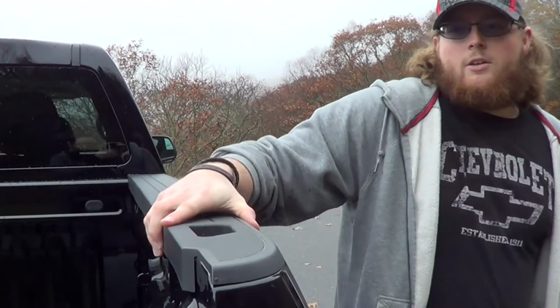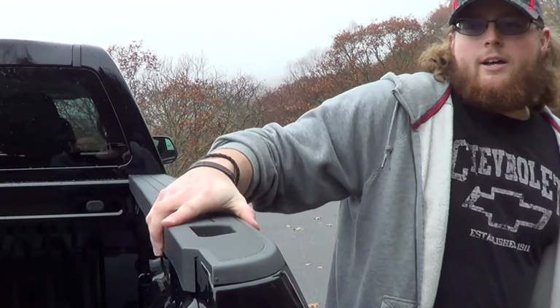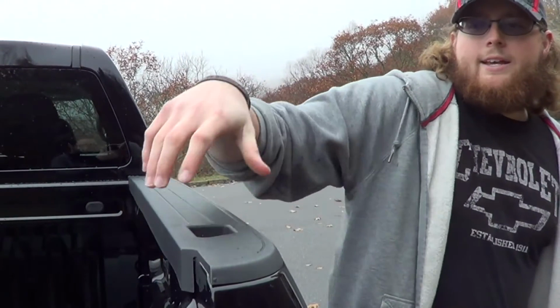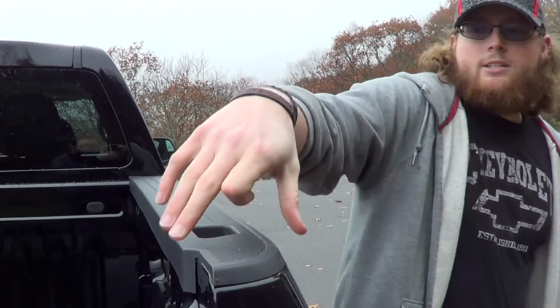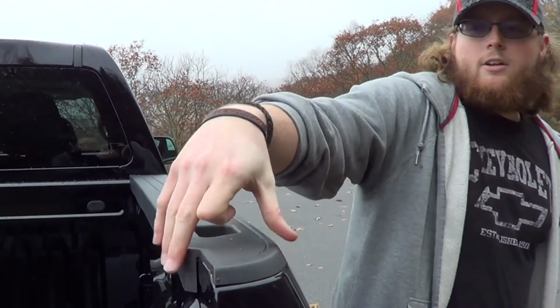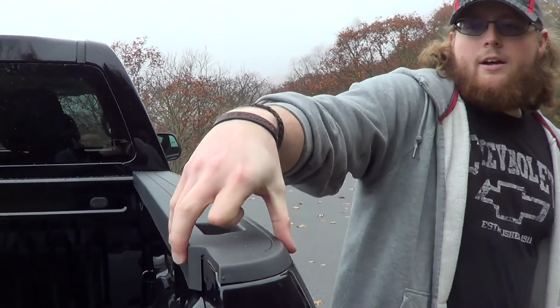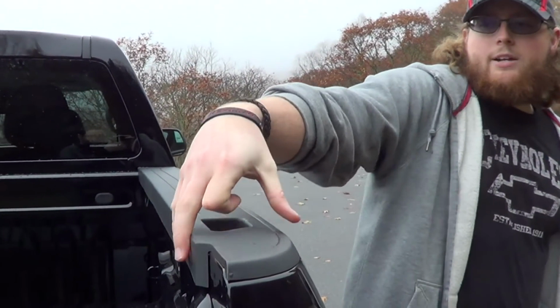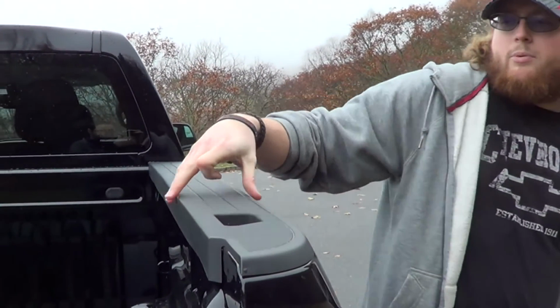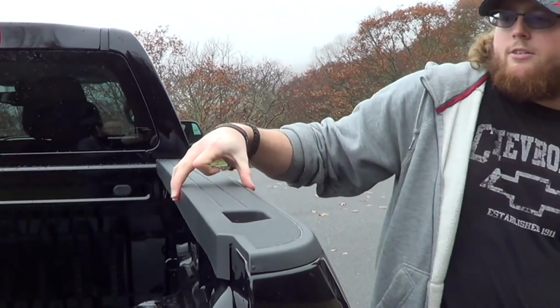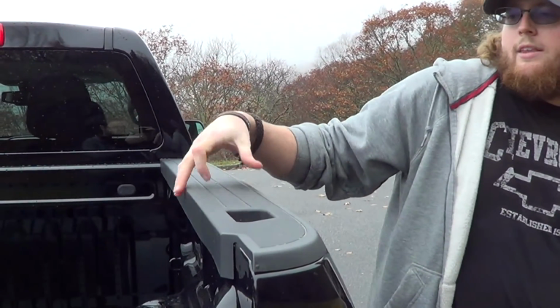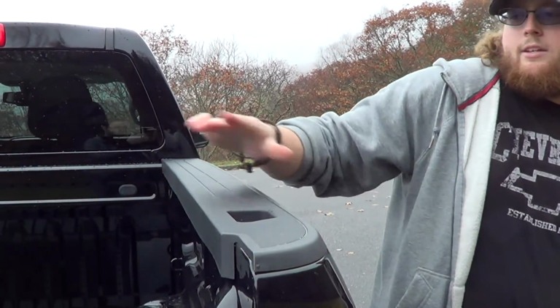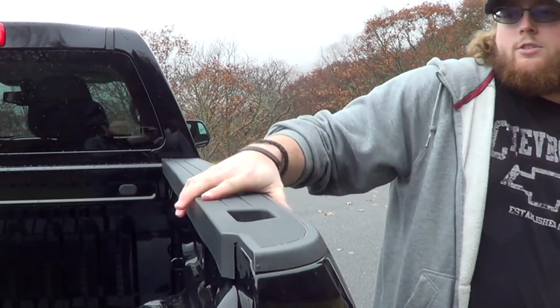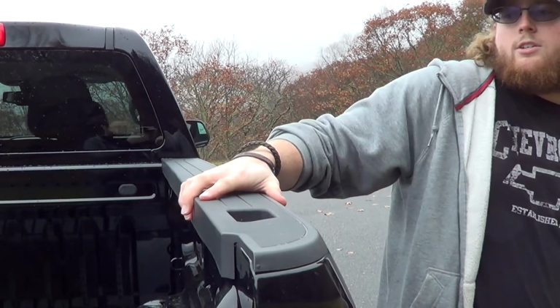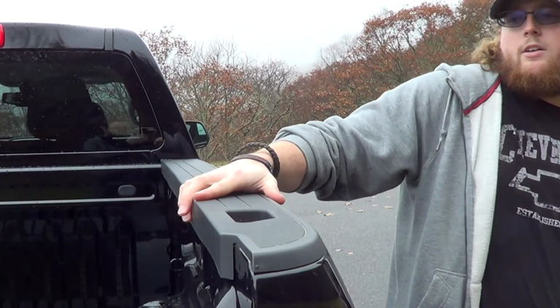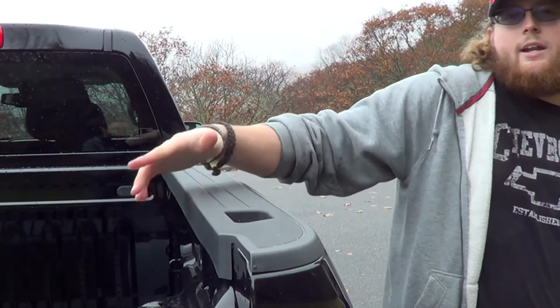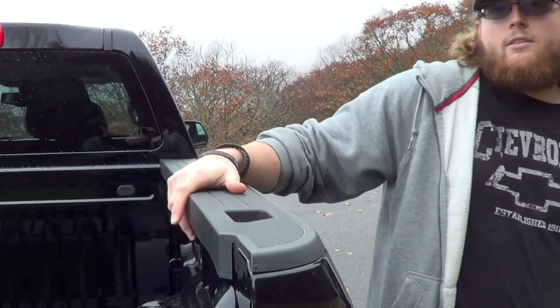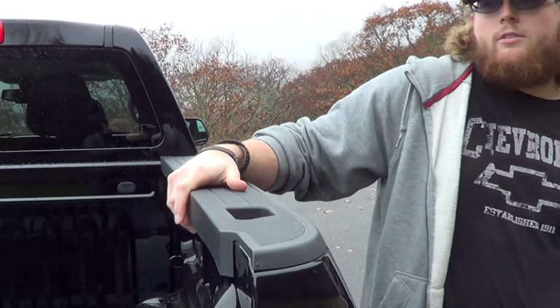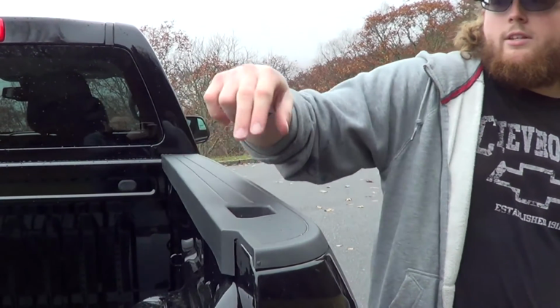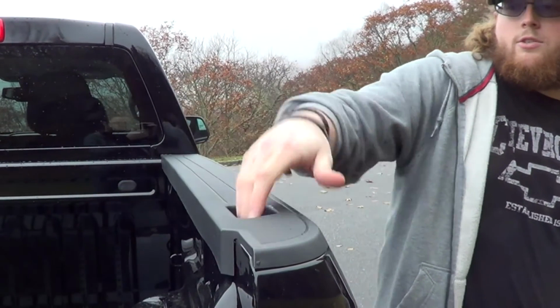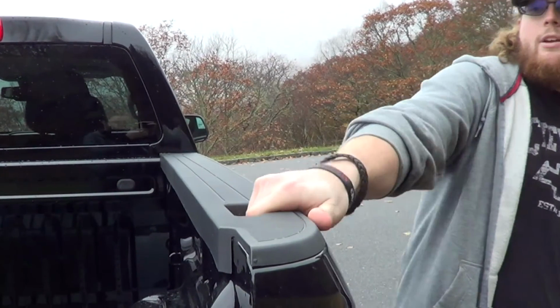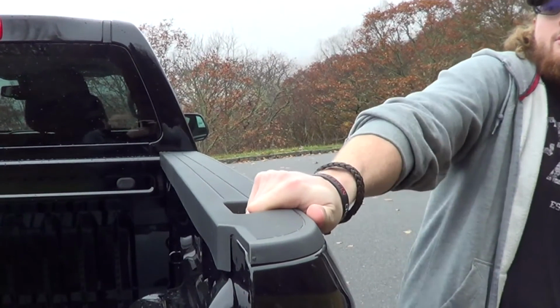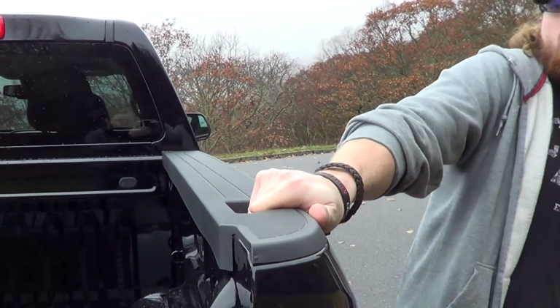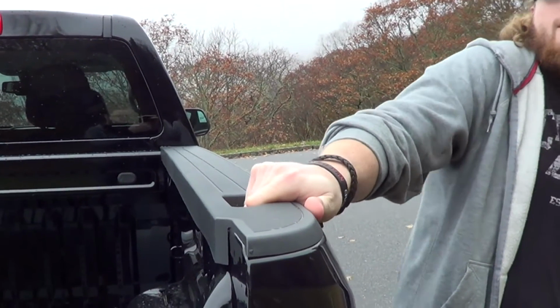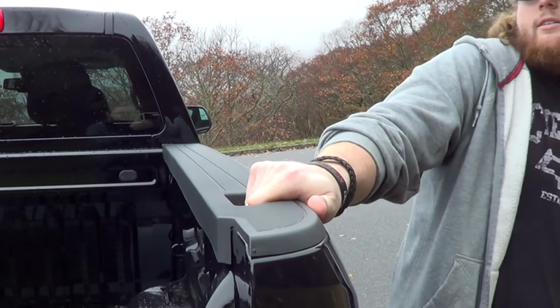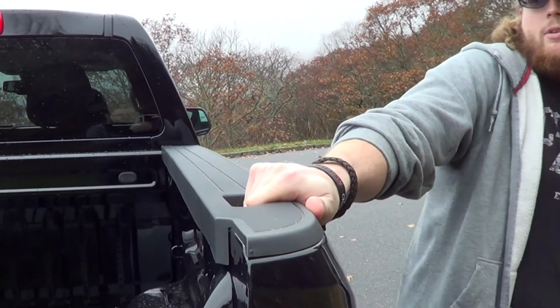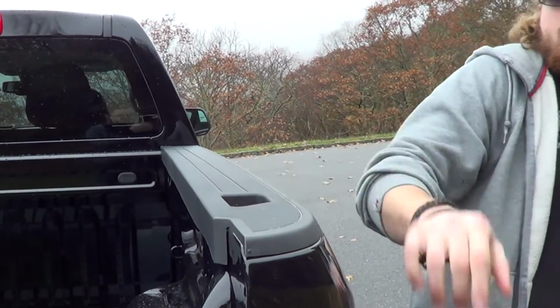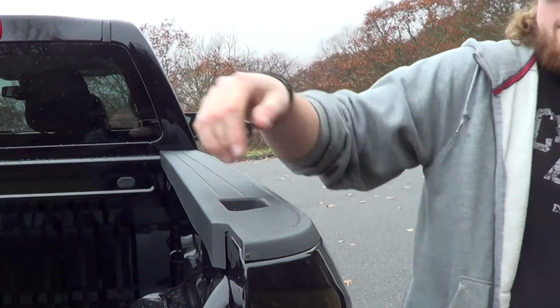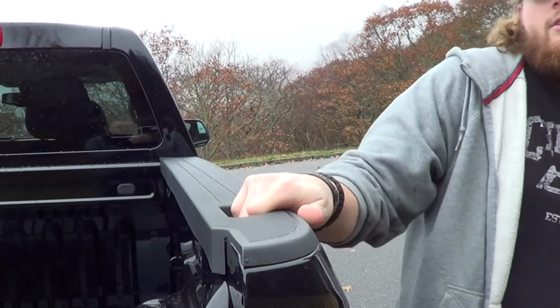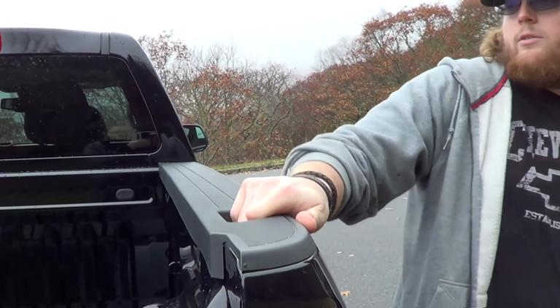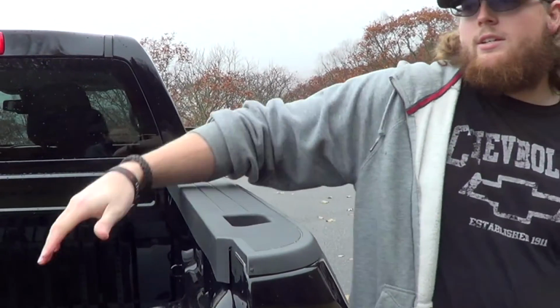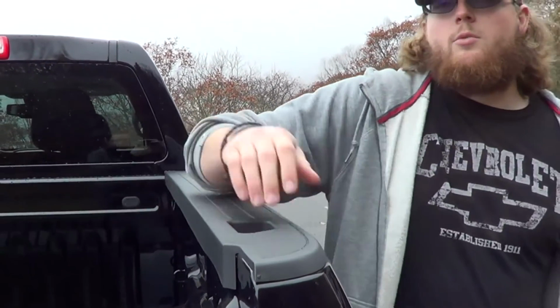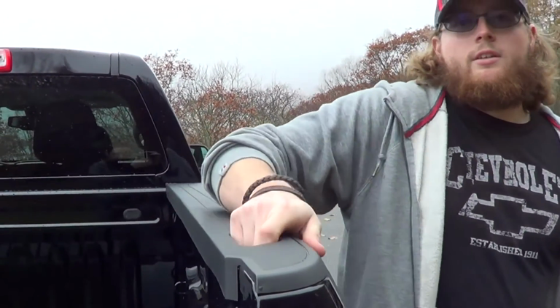Colorado also has these standard box rail protectors, so things don't get scratched going in and out of the vehicle, as well as these ergonomic grip stake holds to help you get inside and outside of the vehicle and reach things in here more easily.